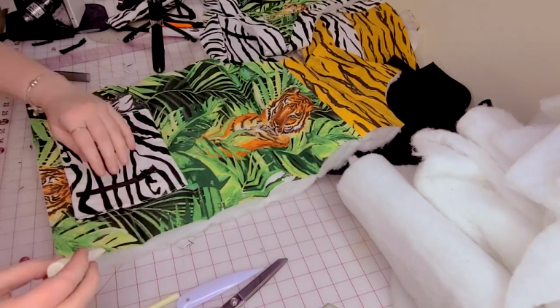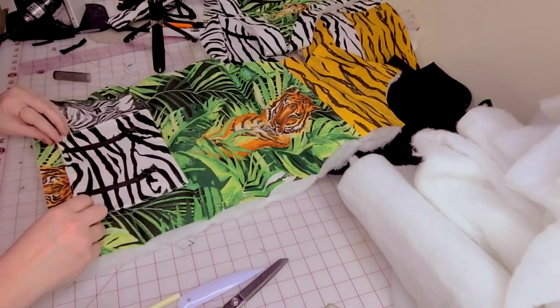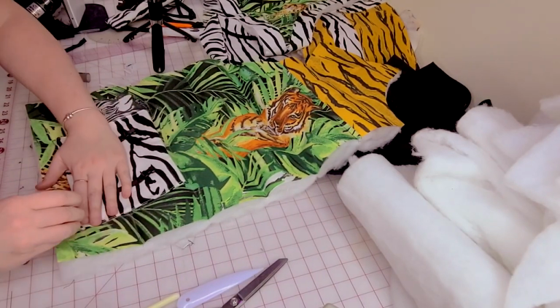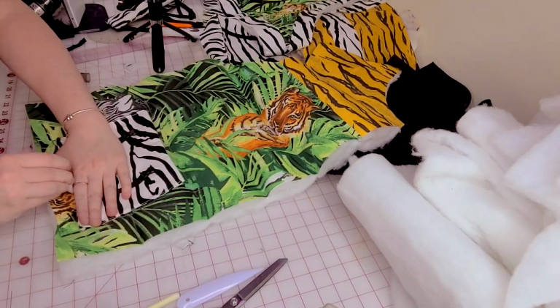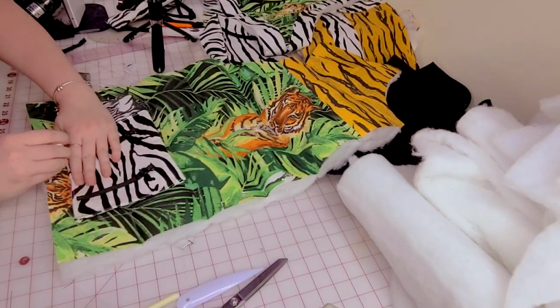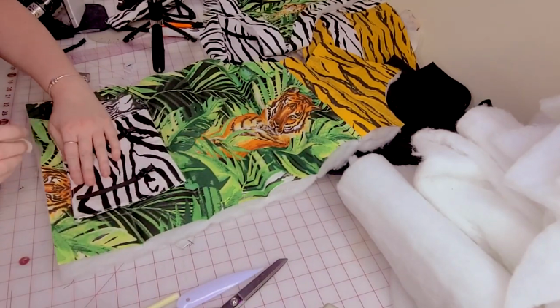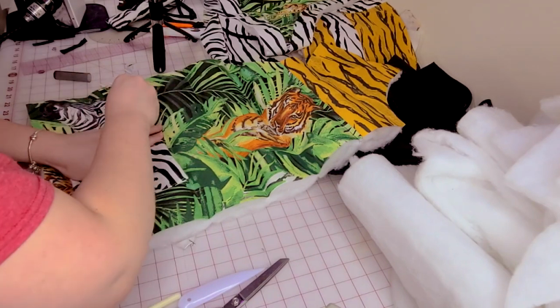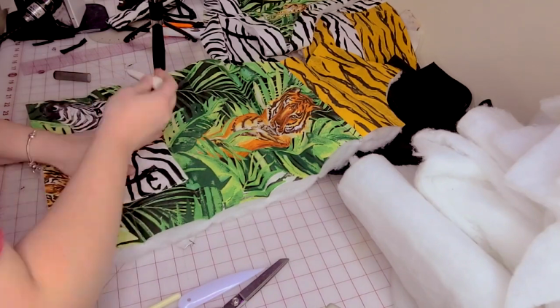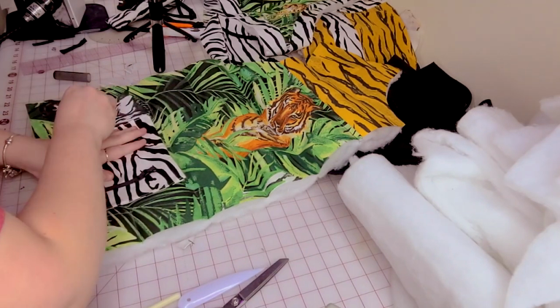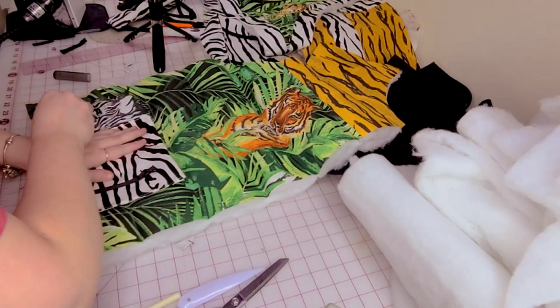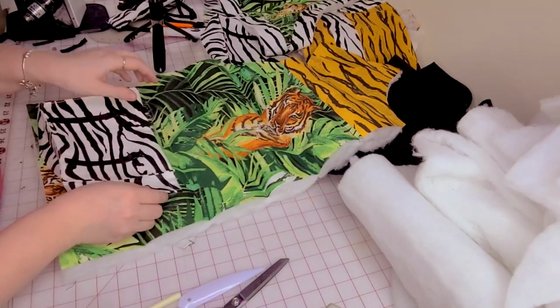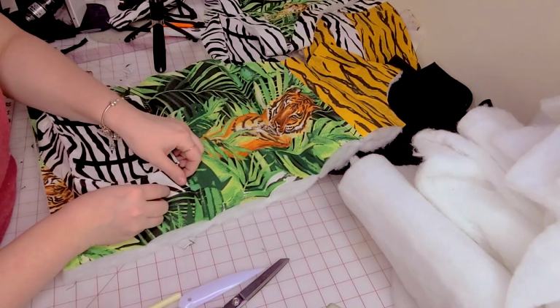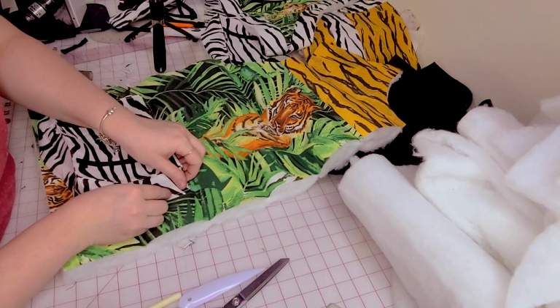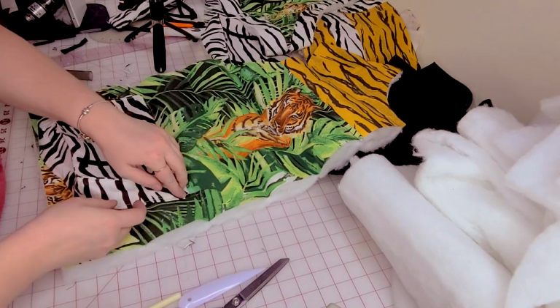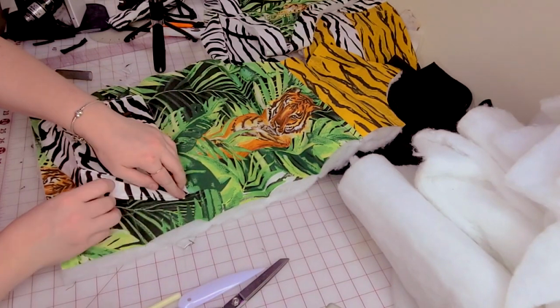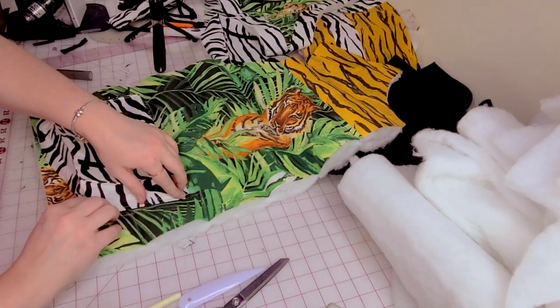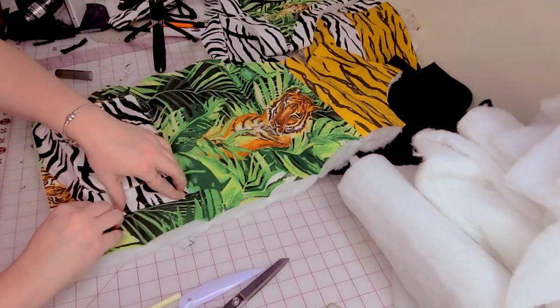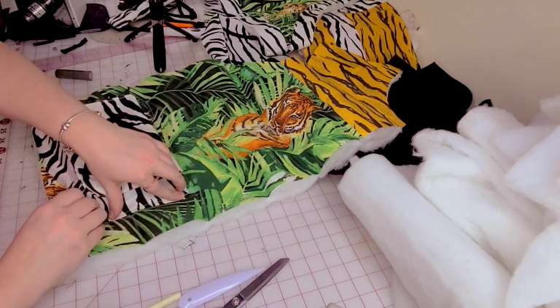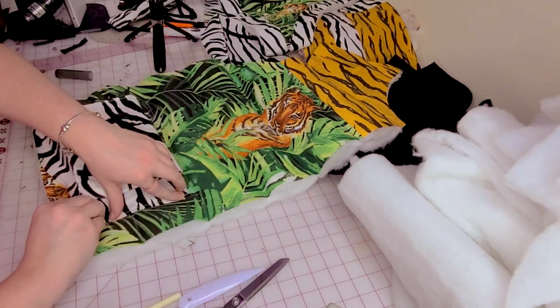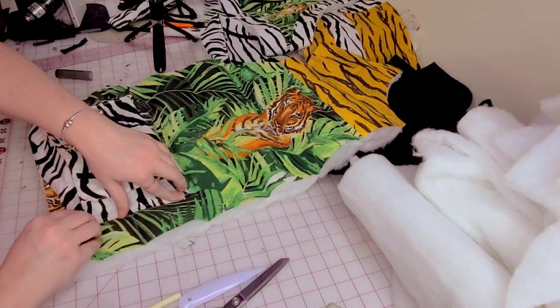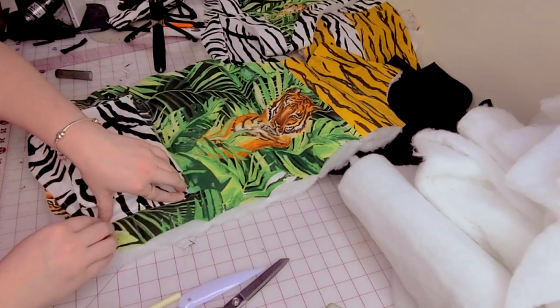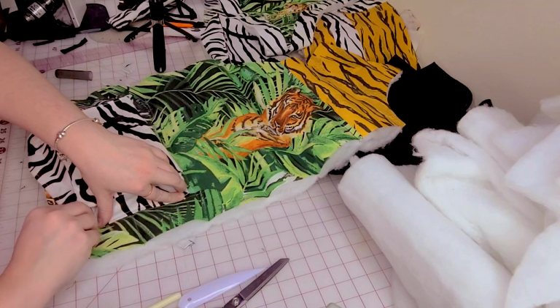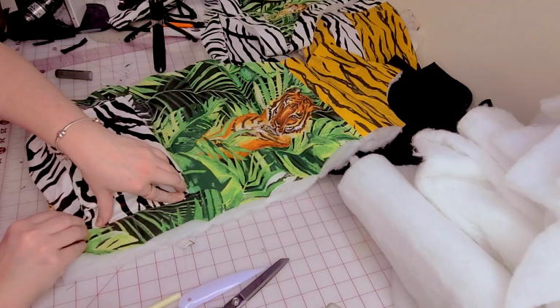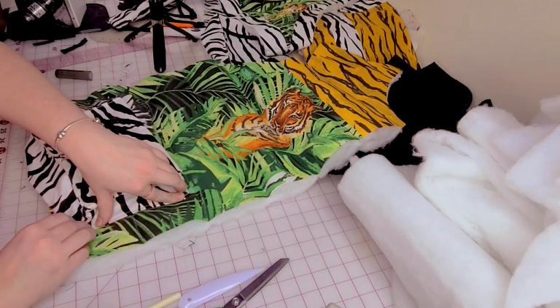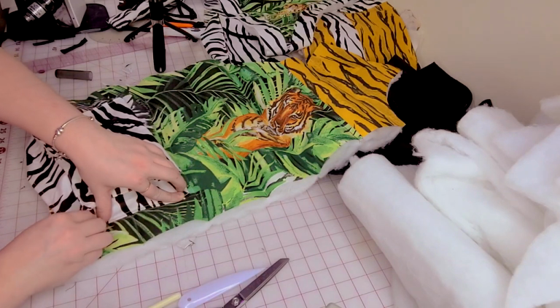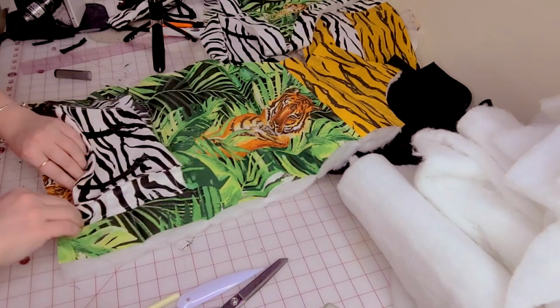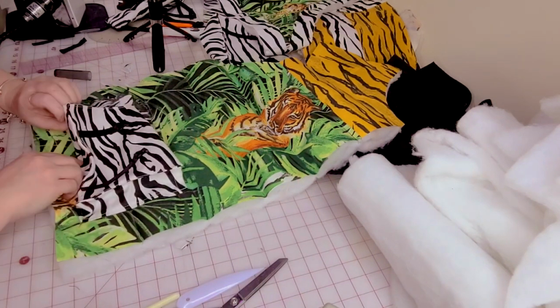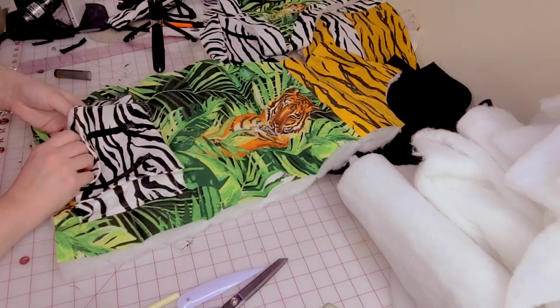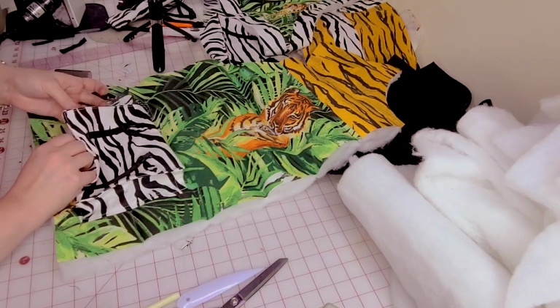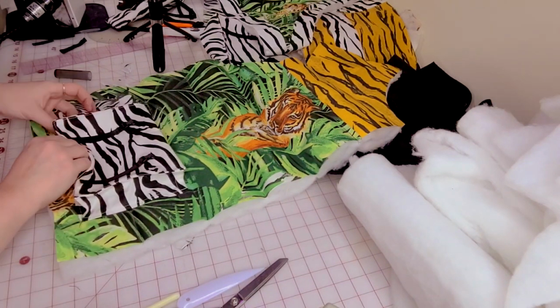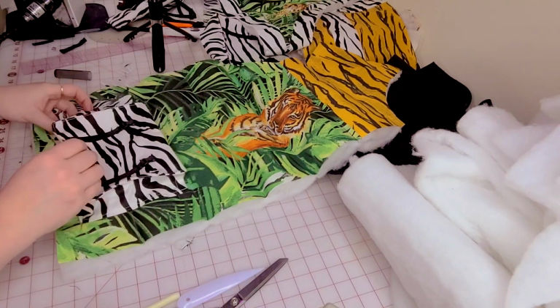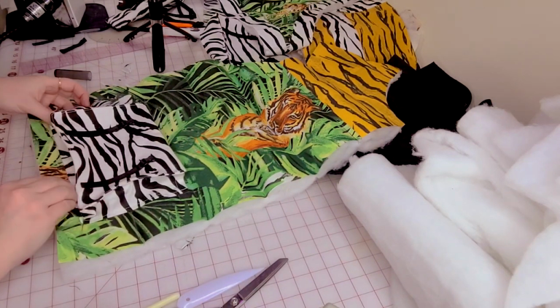A very important tip when sewing cargo pockets onto your garment is marking where the placement is. Otherwise, trust me when I tell you it will come out looking like you did it in the dark. Nobody wants that.